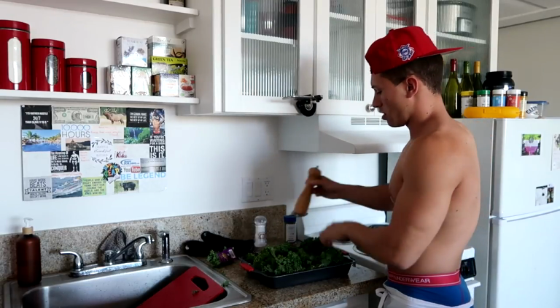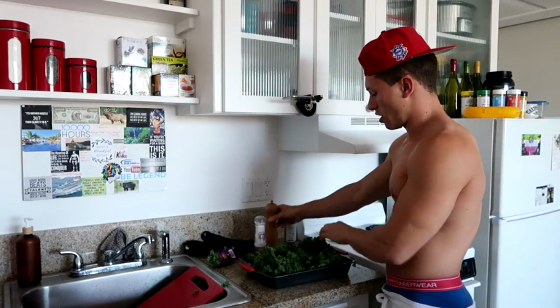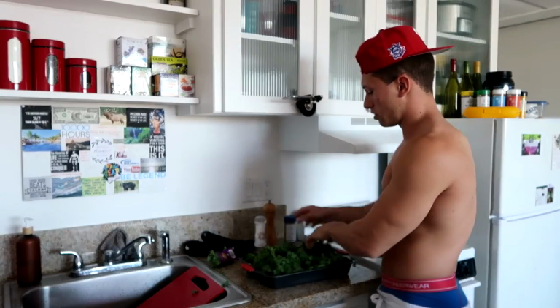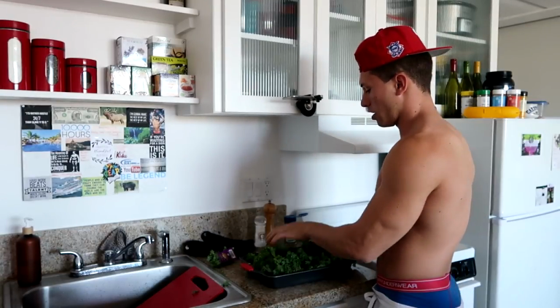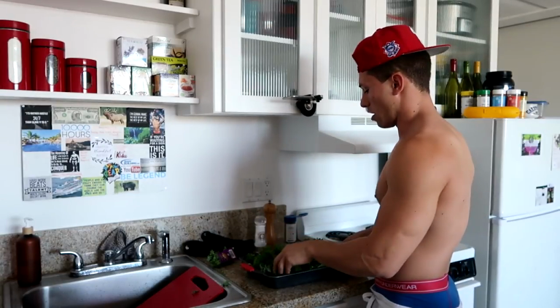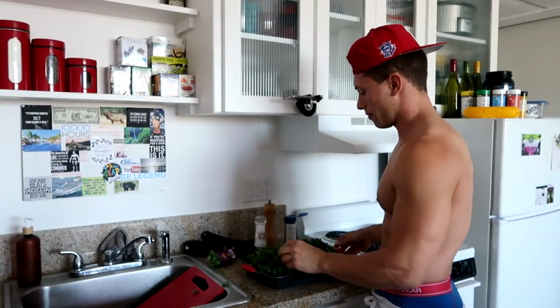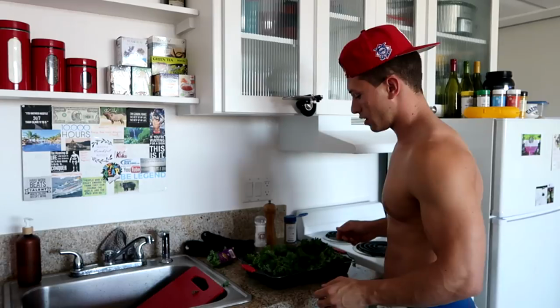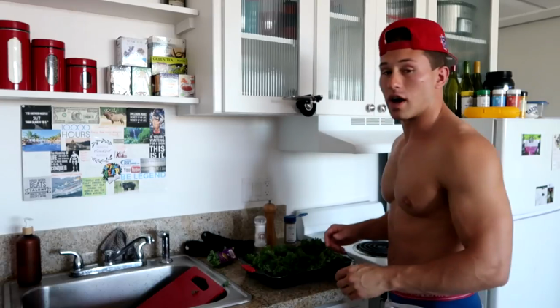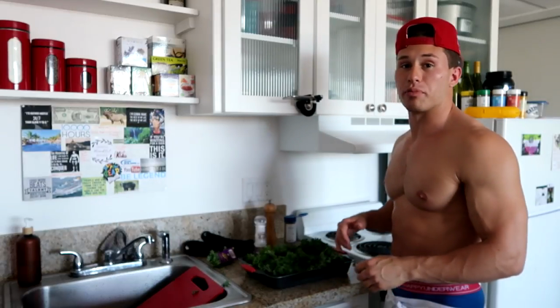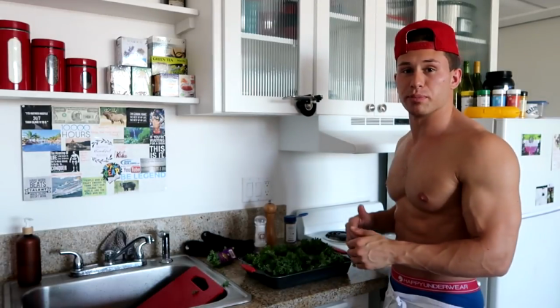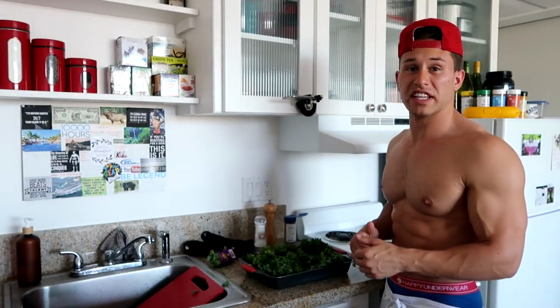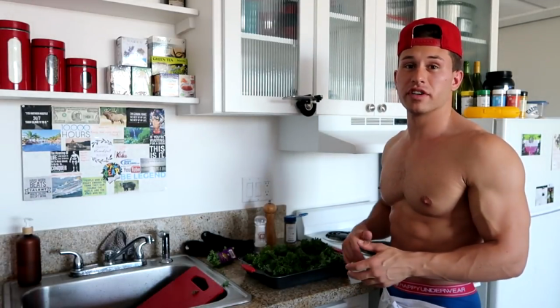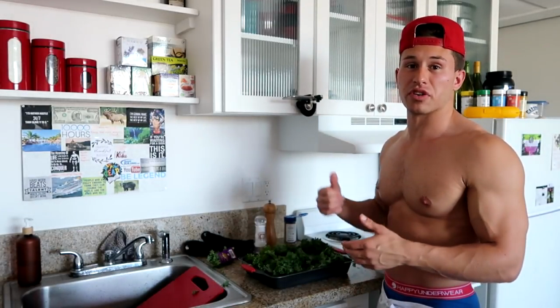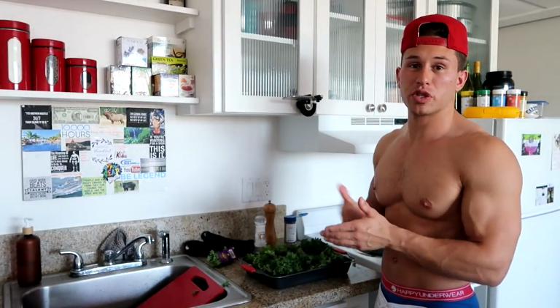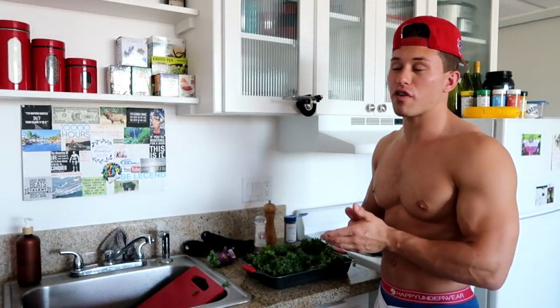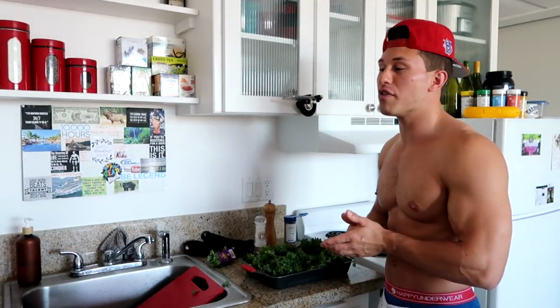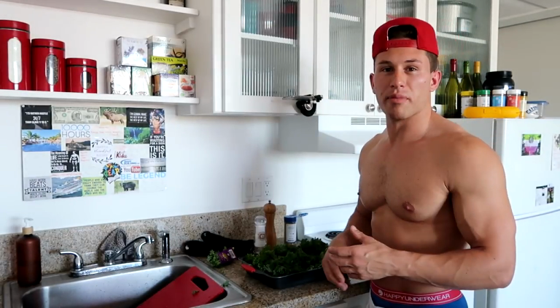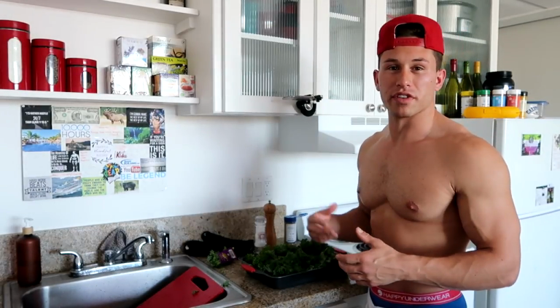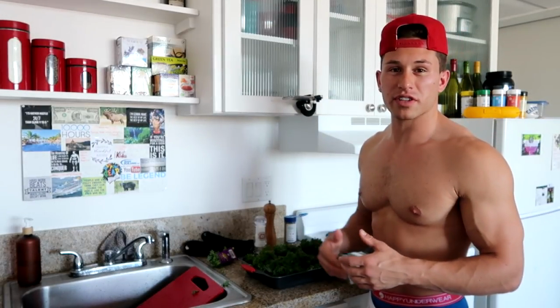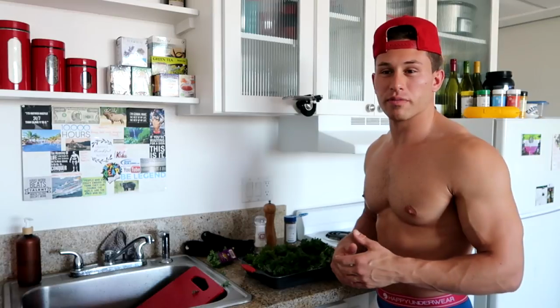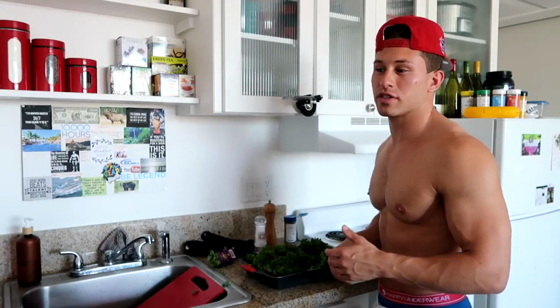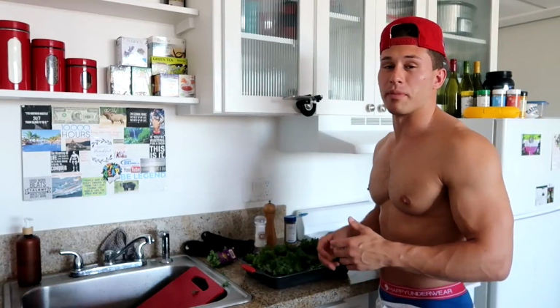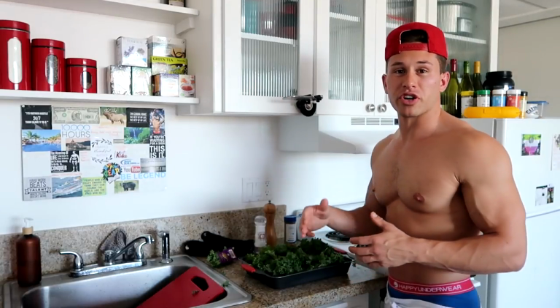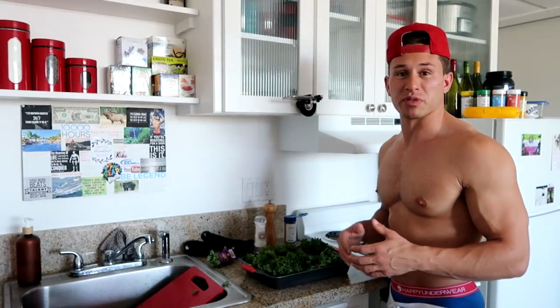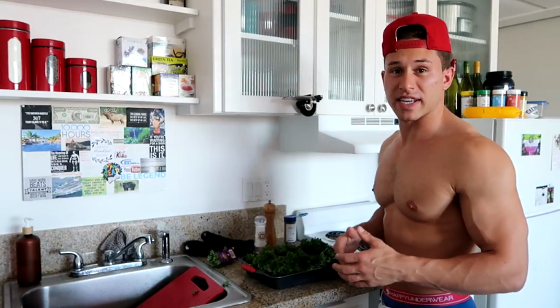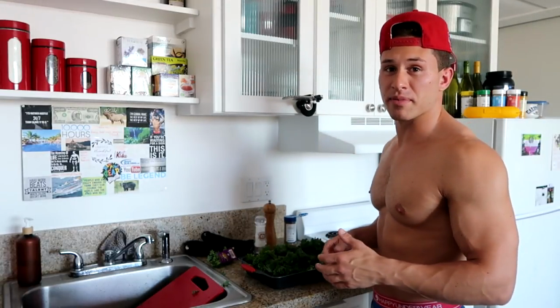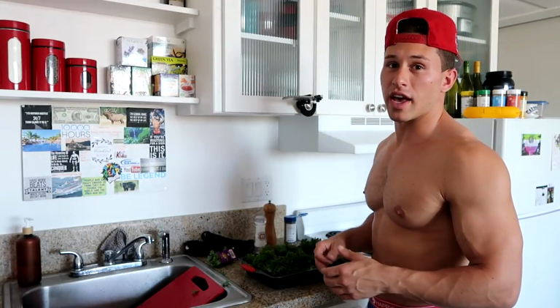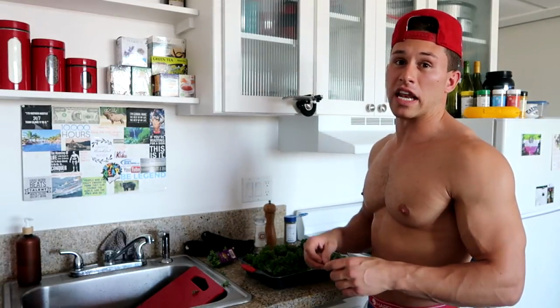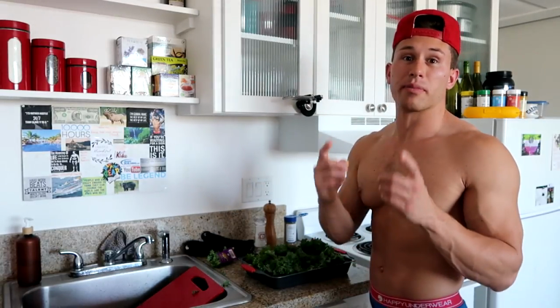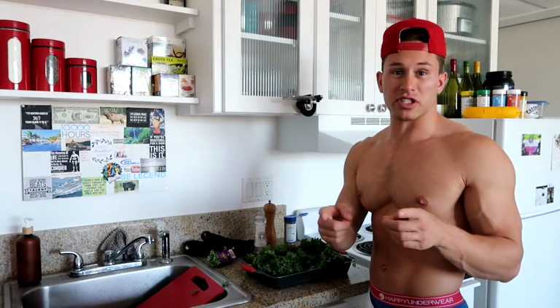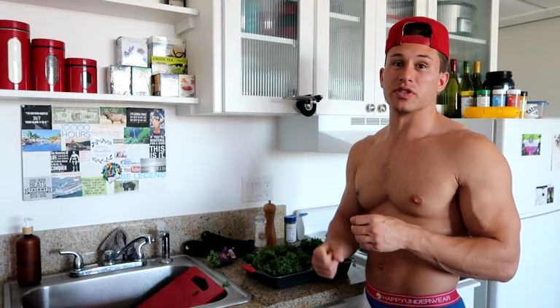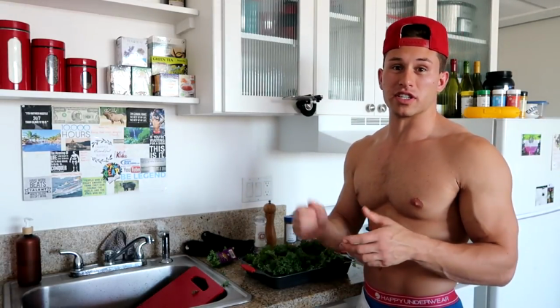All right, it's ready to go. I preheated the oven, it's on 325. I'm going to give this 10 to 12 minutes. I'm going to check on it from time to time and I'll get back to you as soon as it's done.